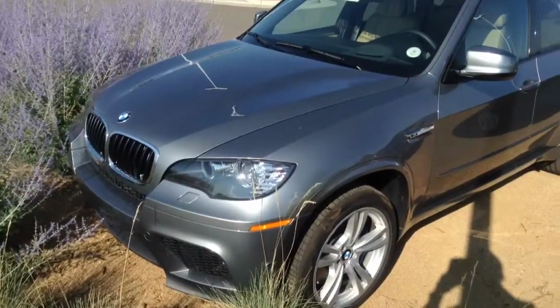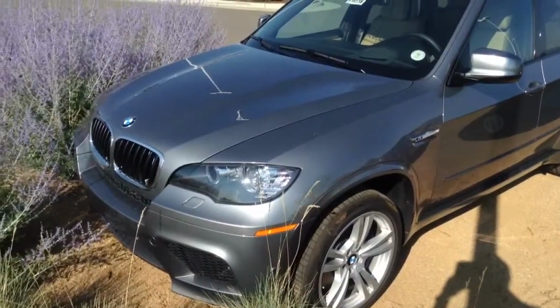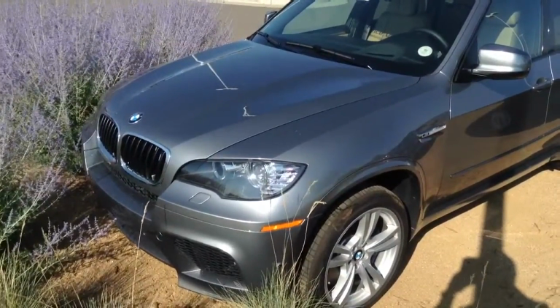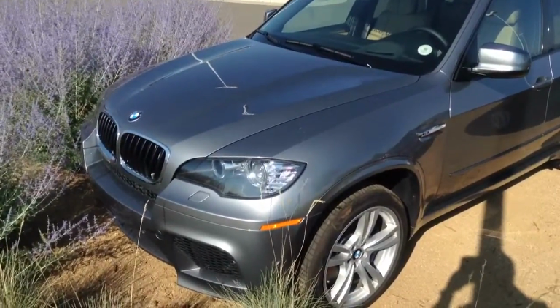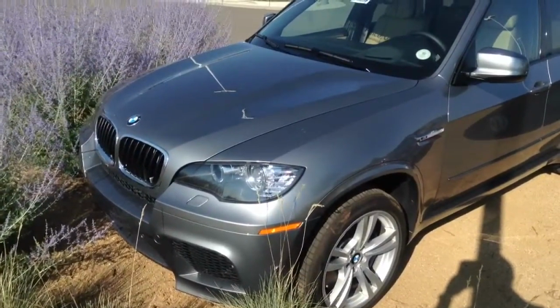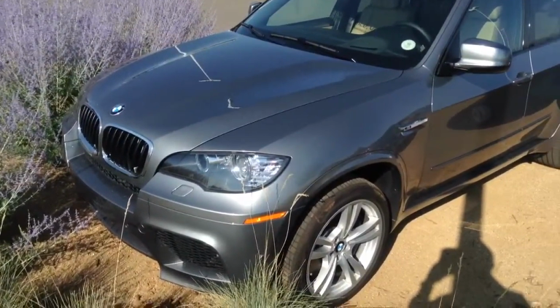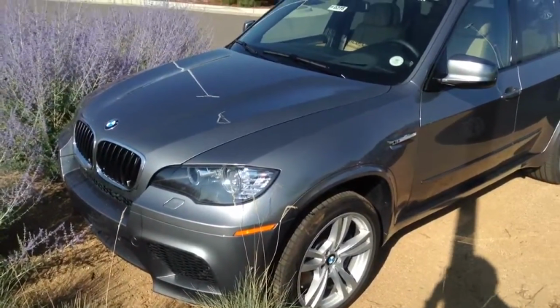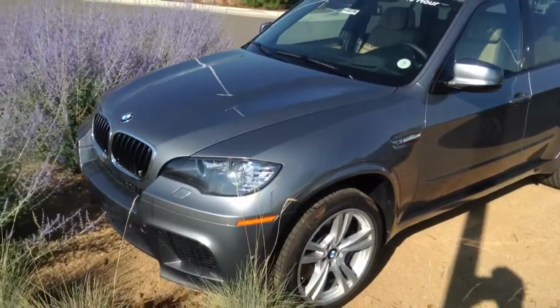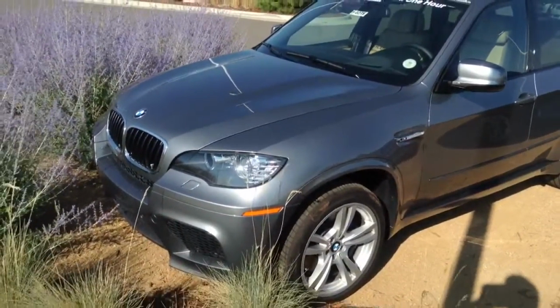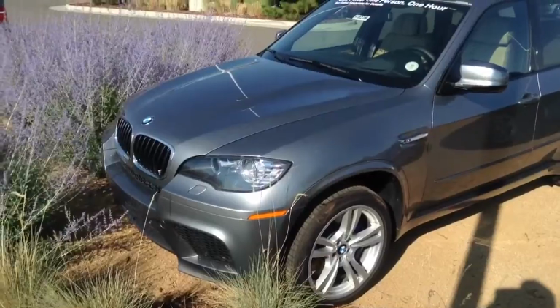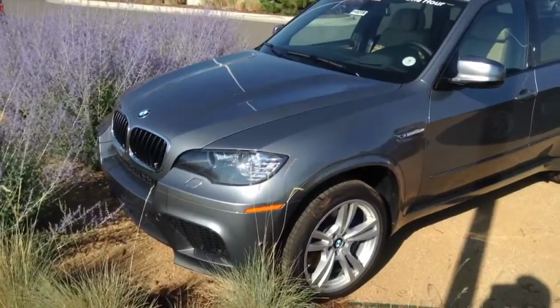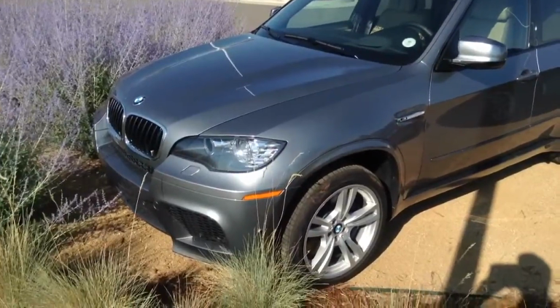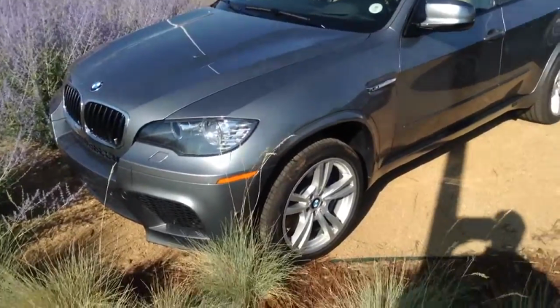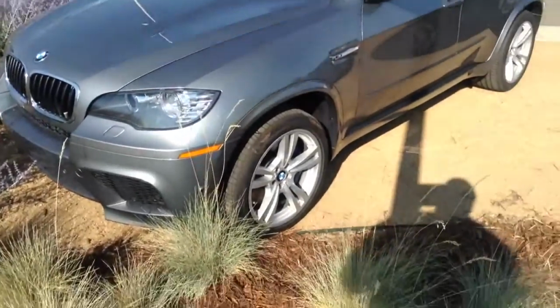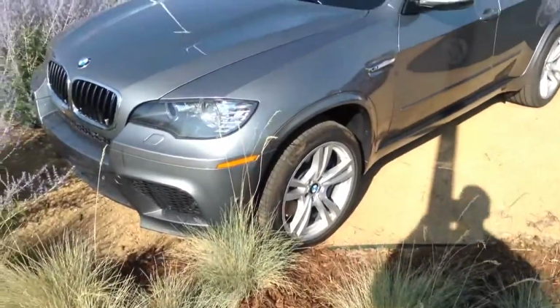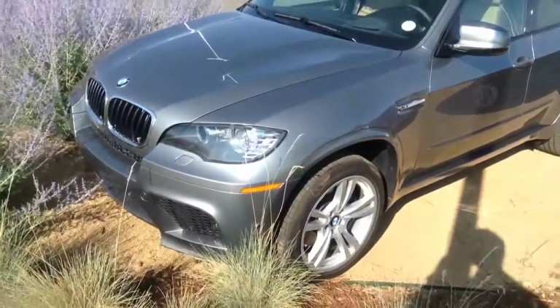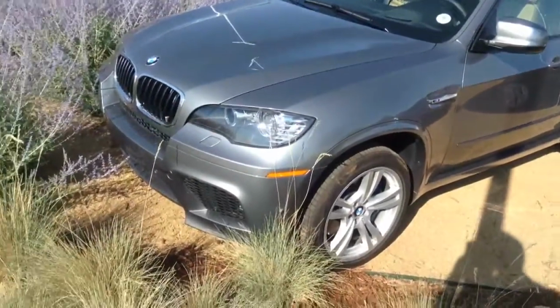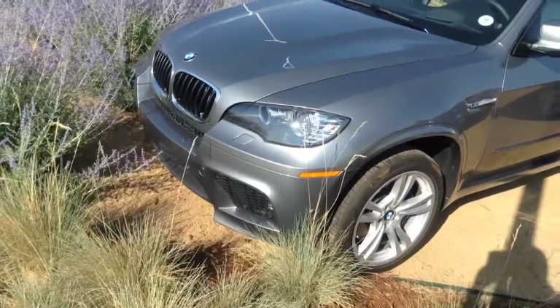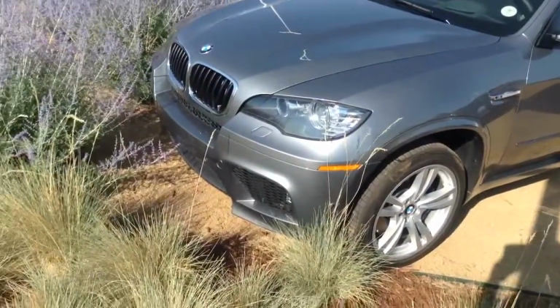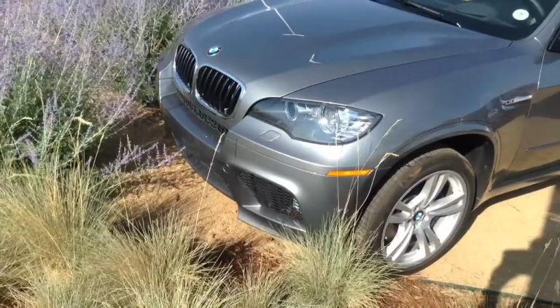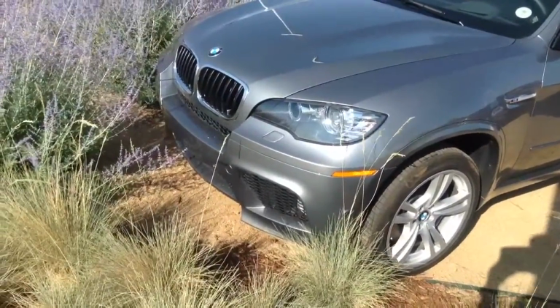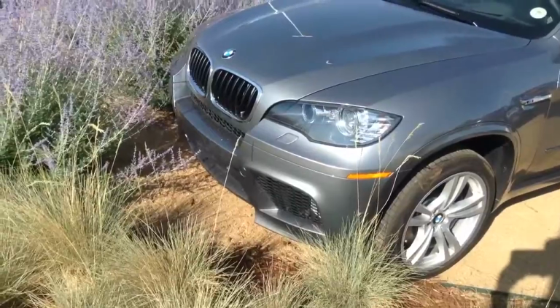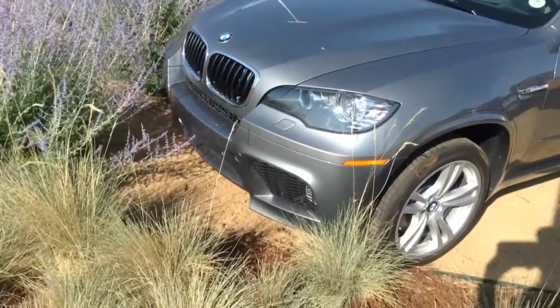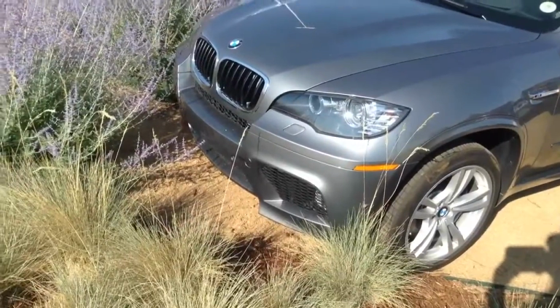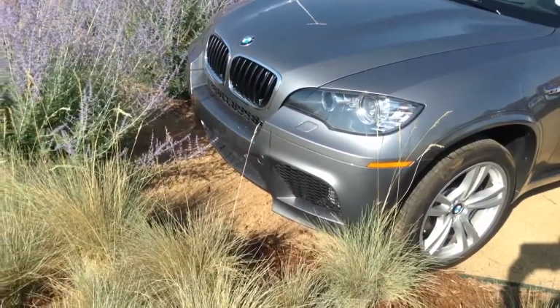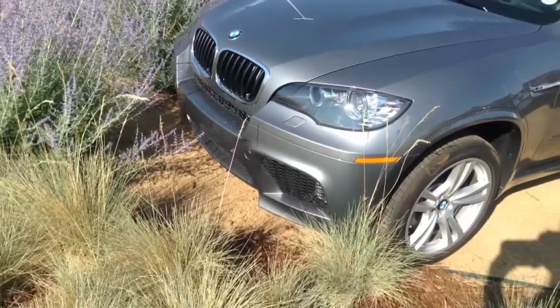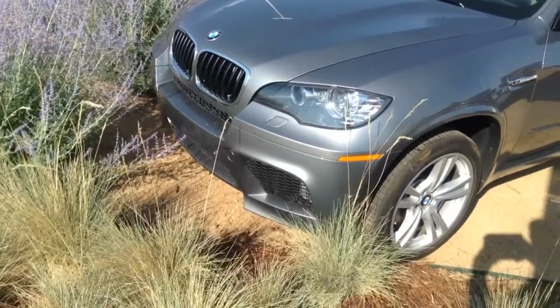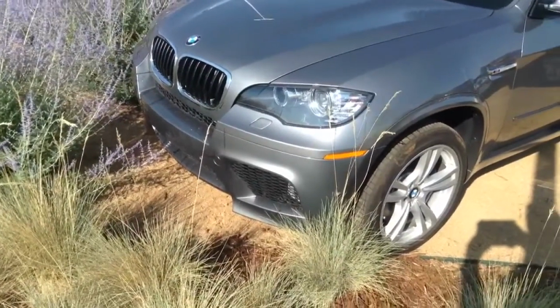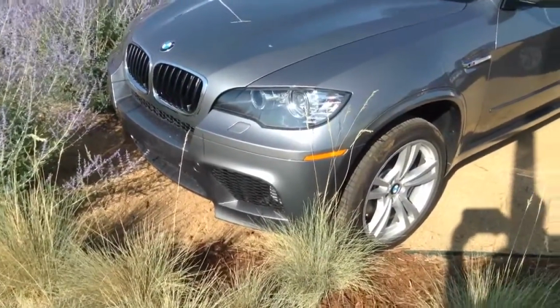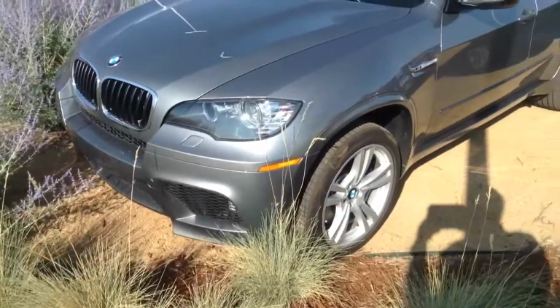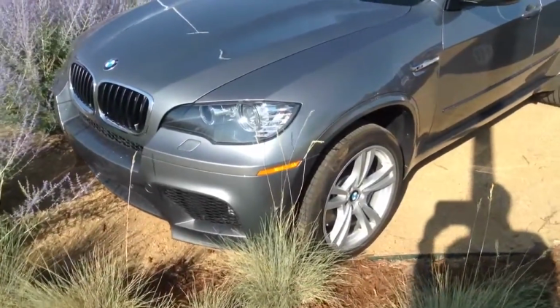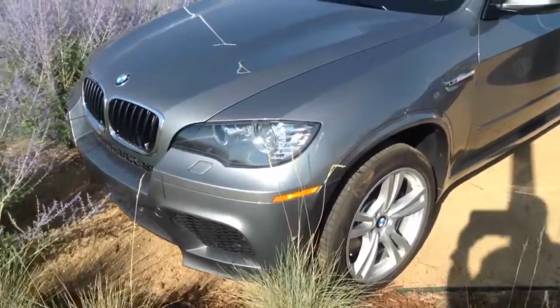Hi, this is Justin at Champ BMW. I wanted to take a quick moment to do a video walk-around of the X5M for you. As you can see with the X5M, you do have a much more aggressive front end with the larger air dams, allowing for better airflow.